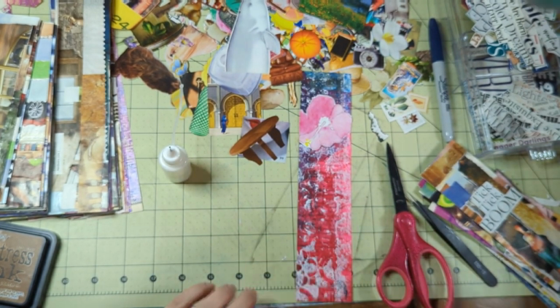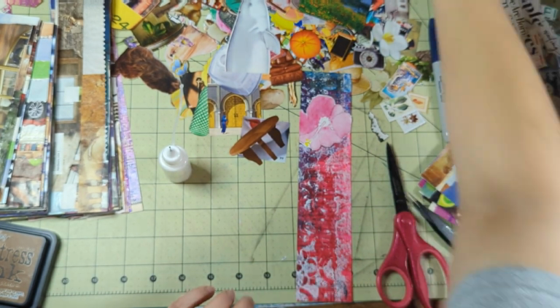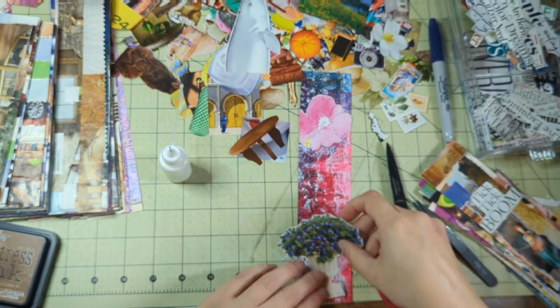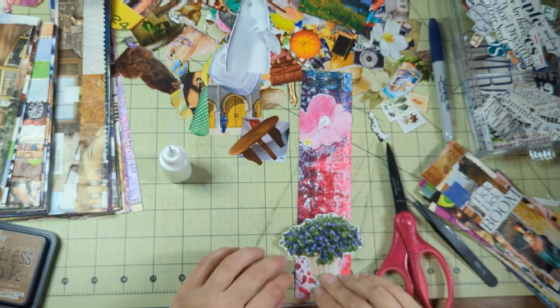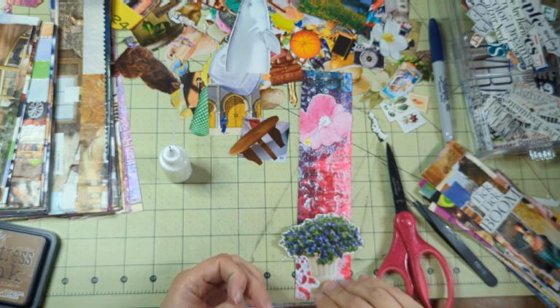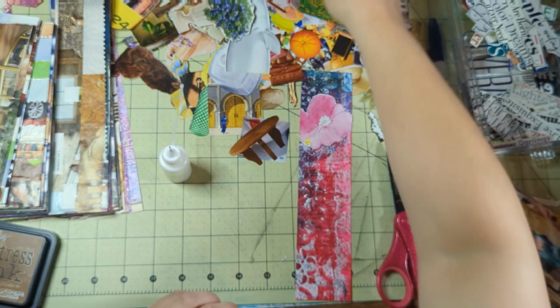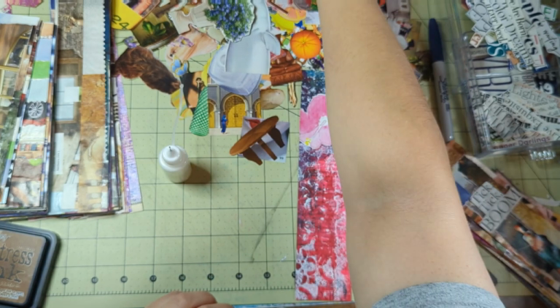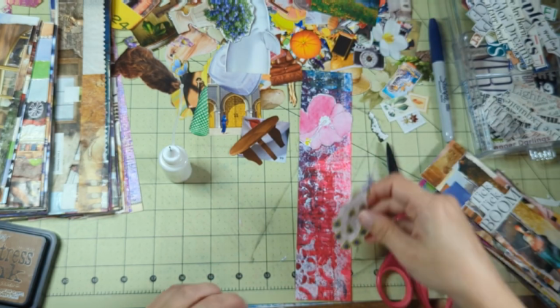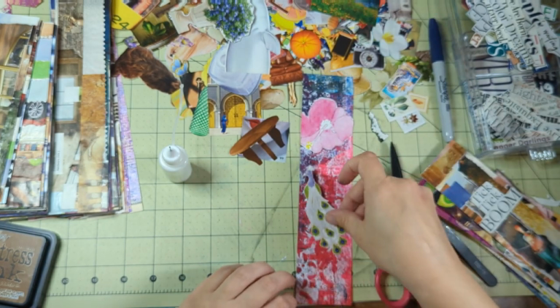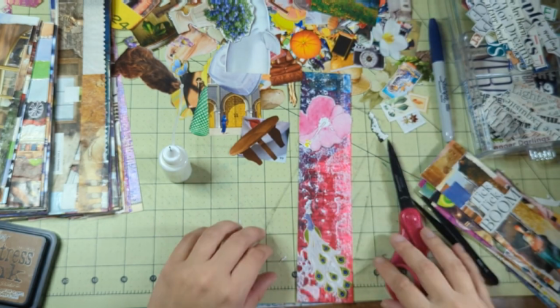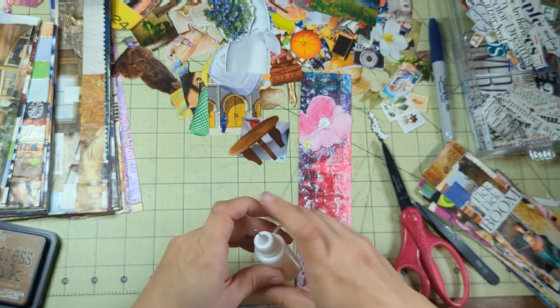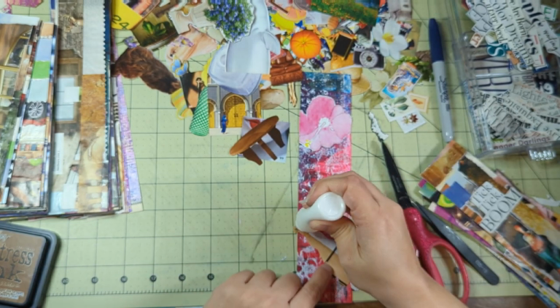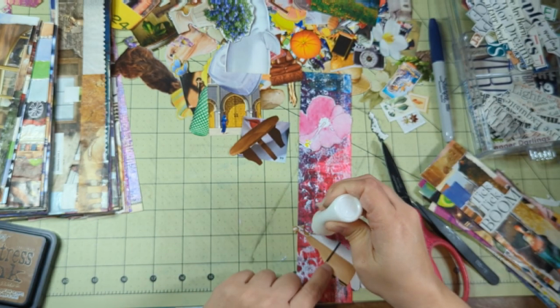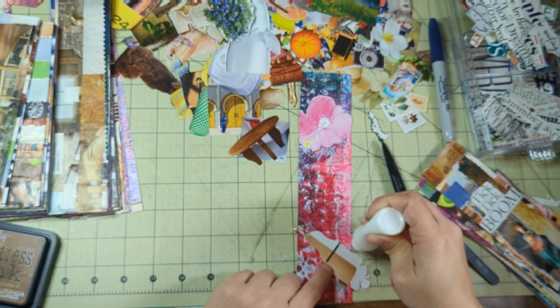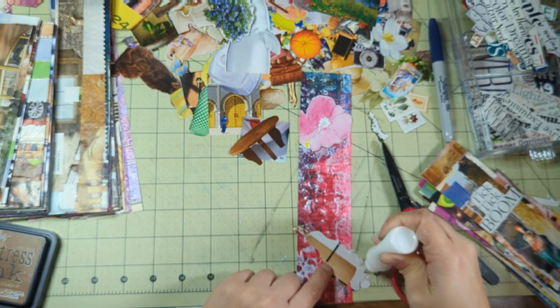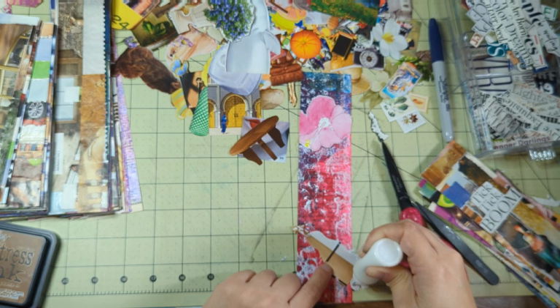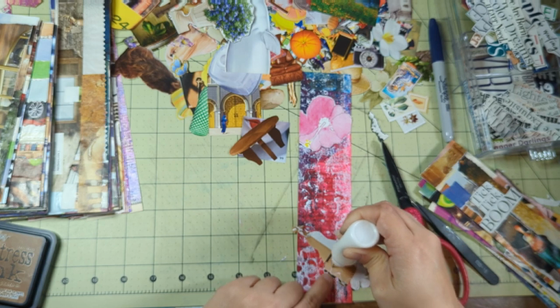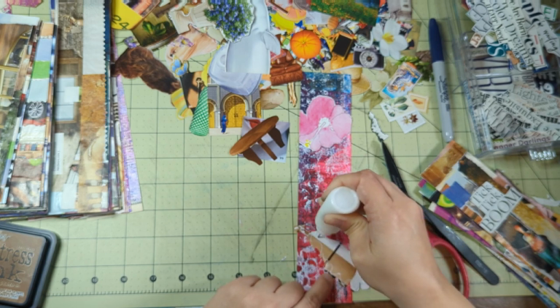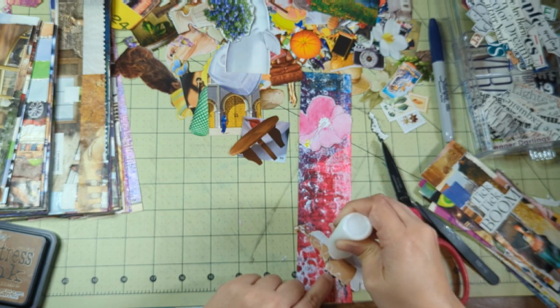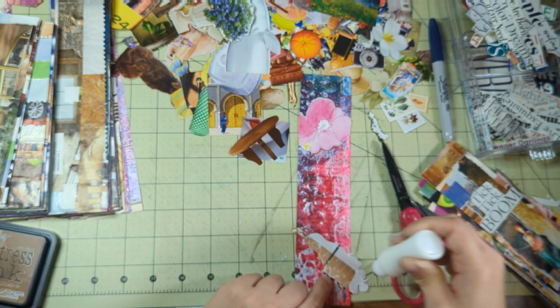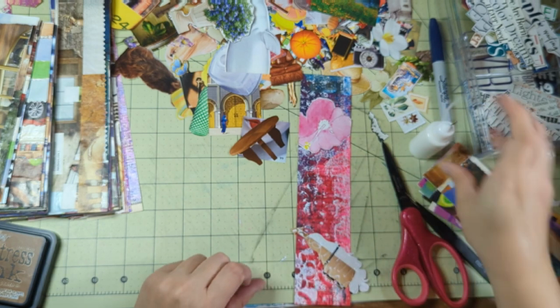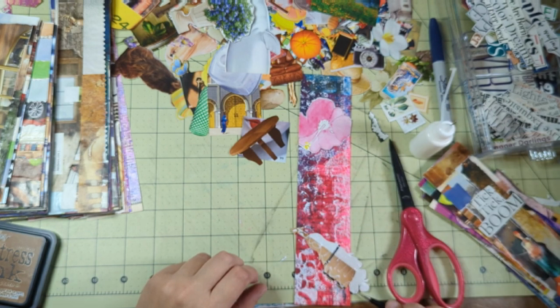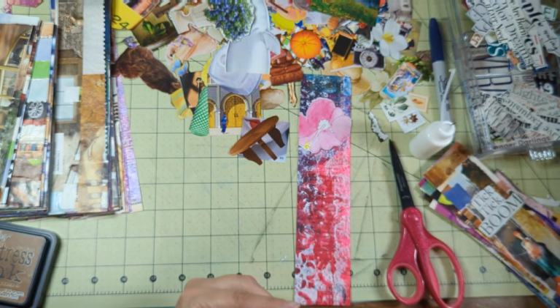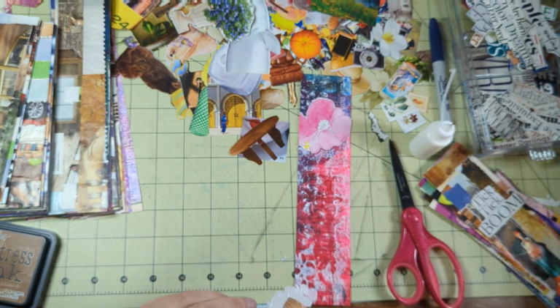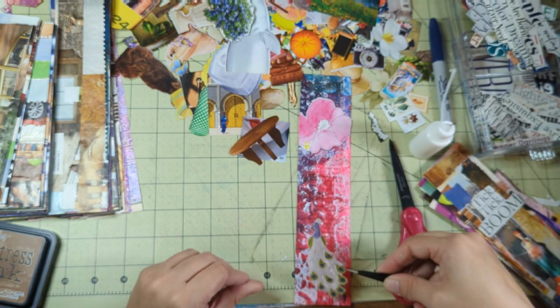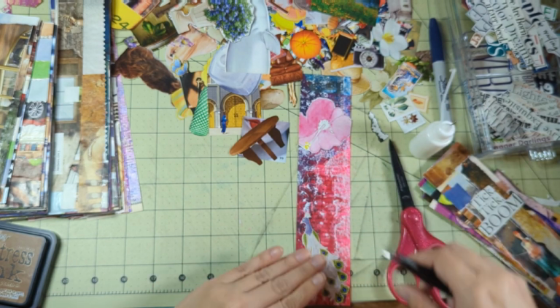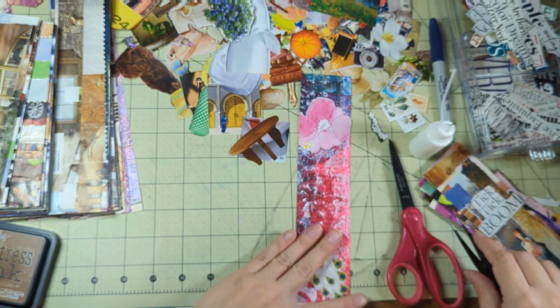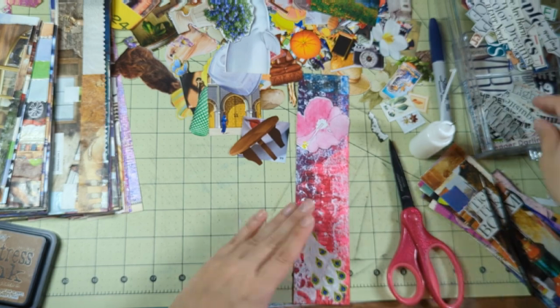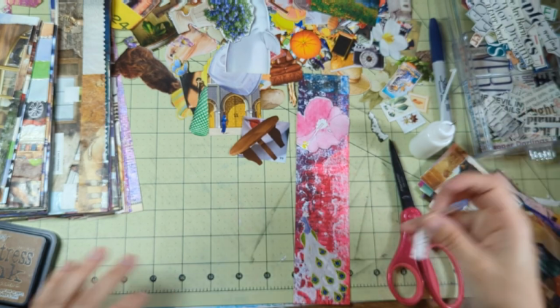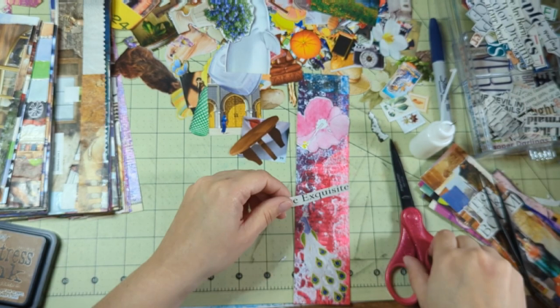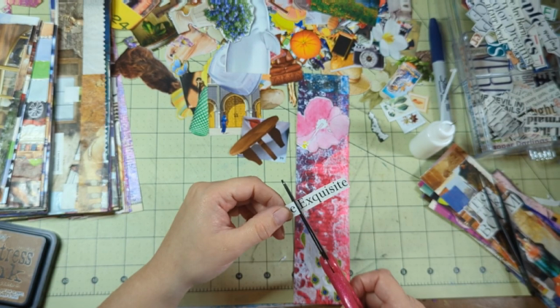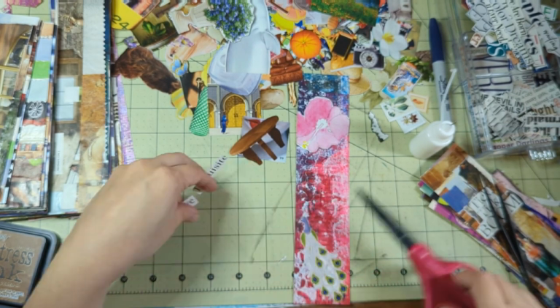I love flowers. I love fussy cutting flowers. I love the looks of fussy cut flowers on any project. I just love flowers — can you tell? Have I made that point clear?